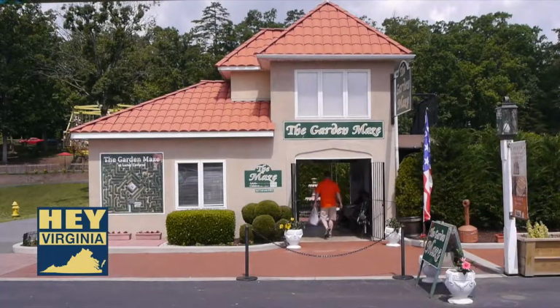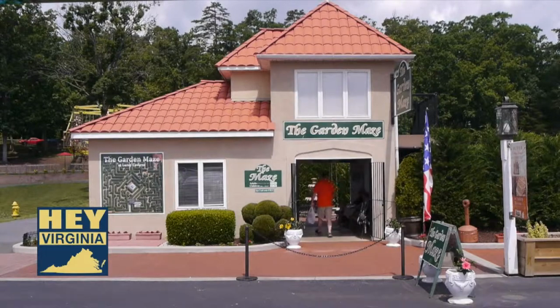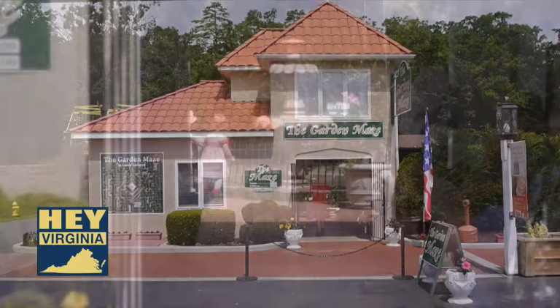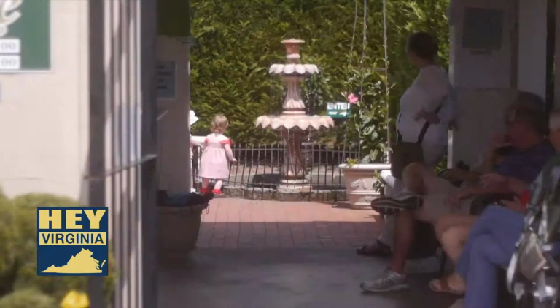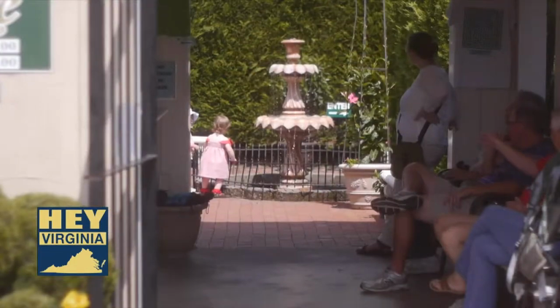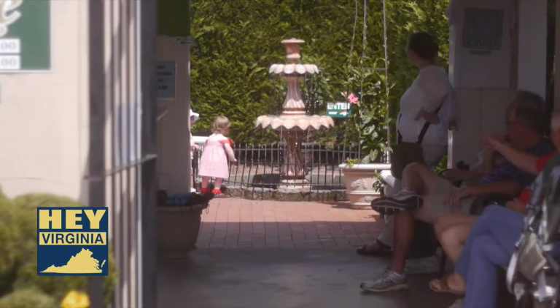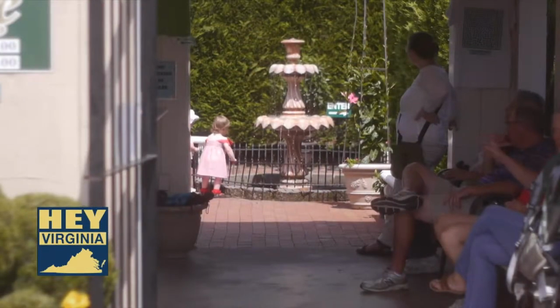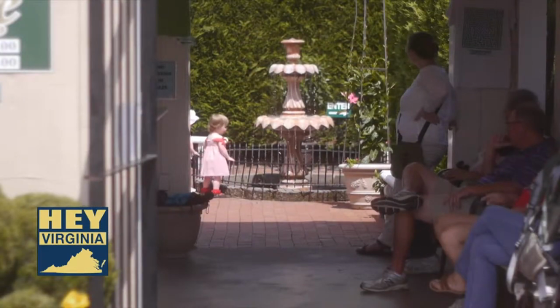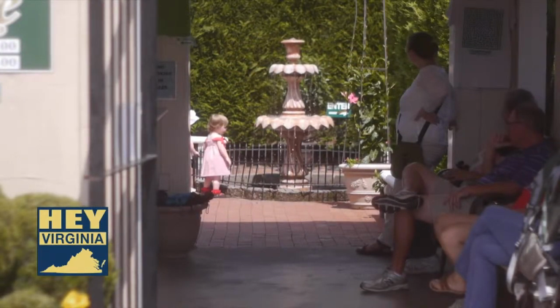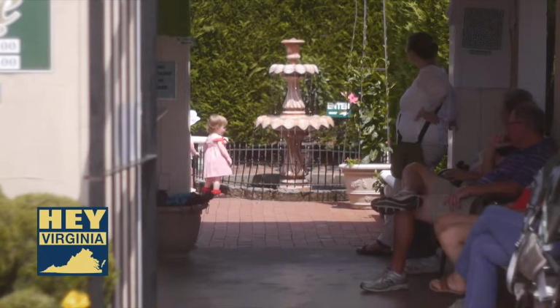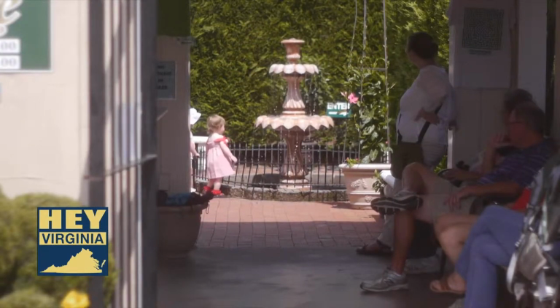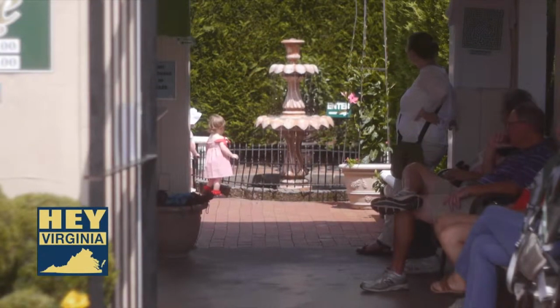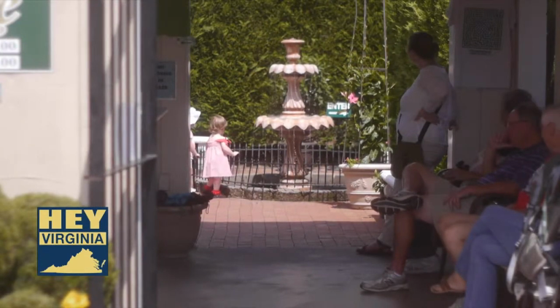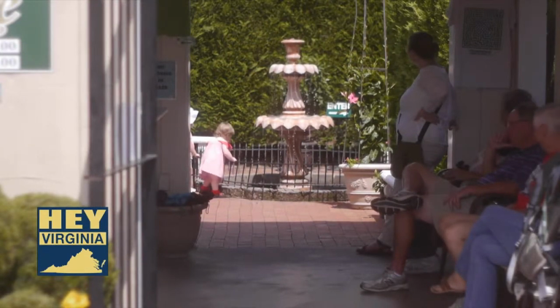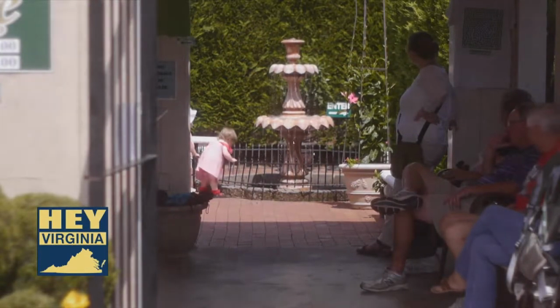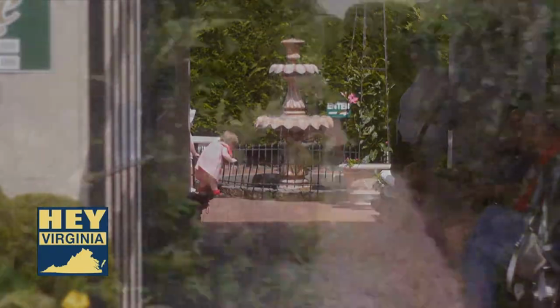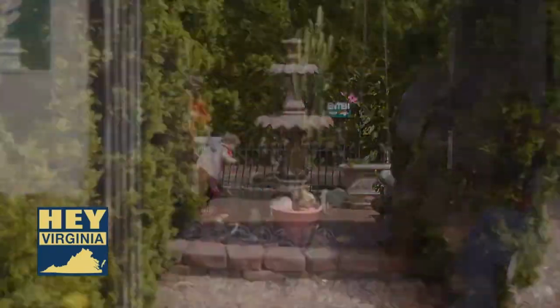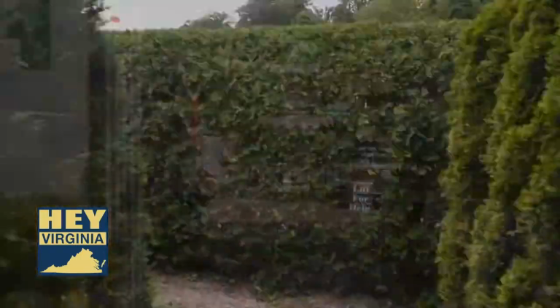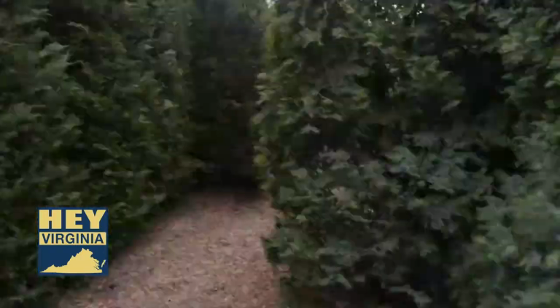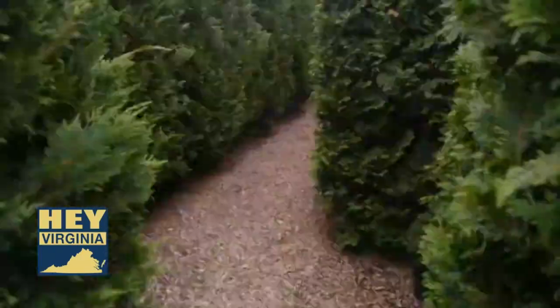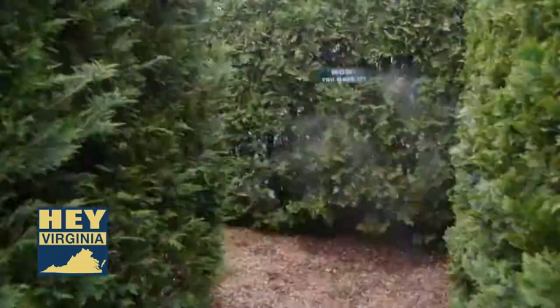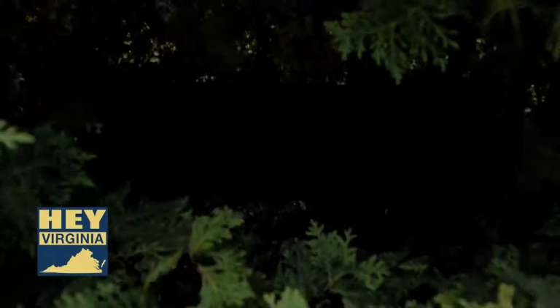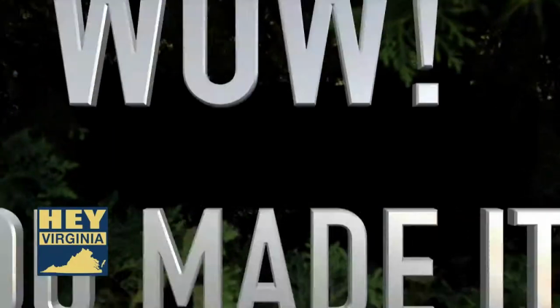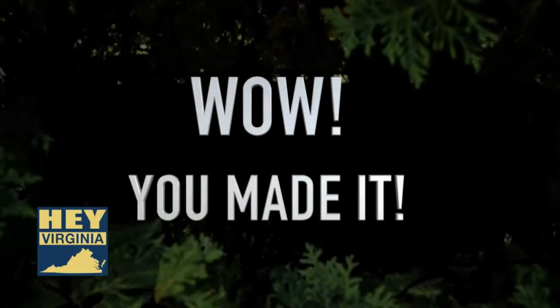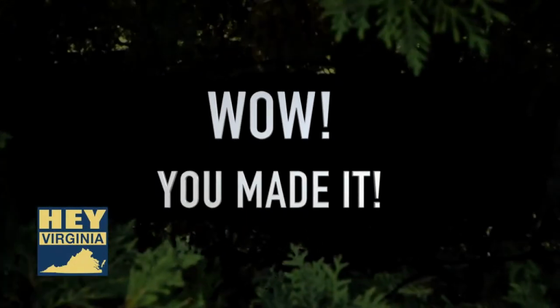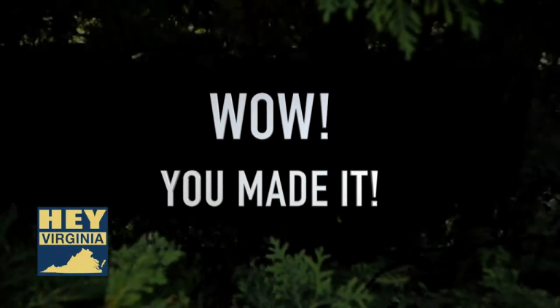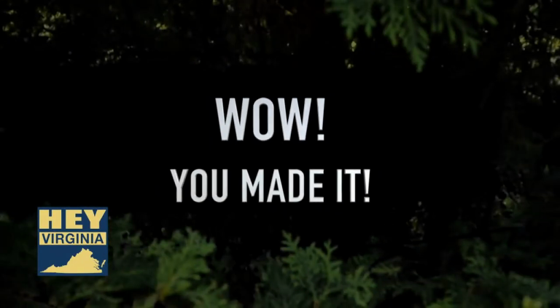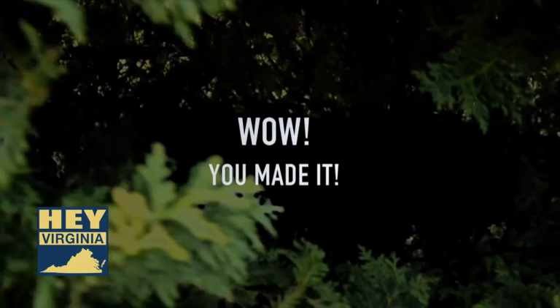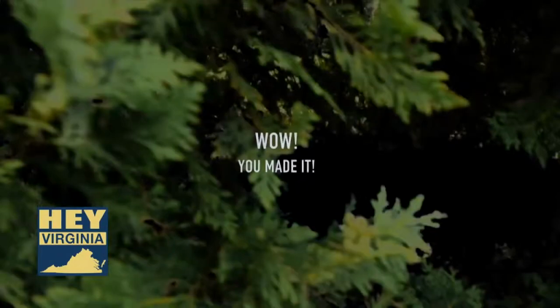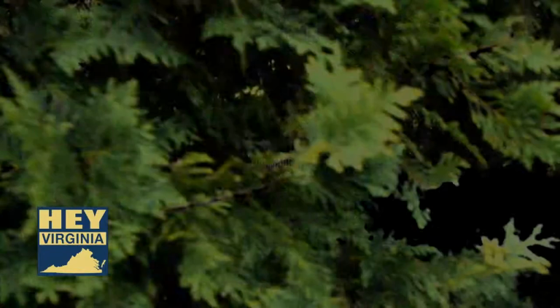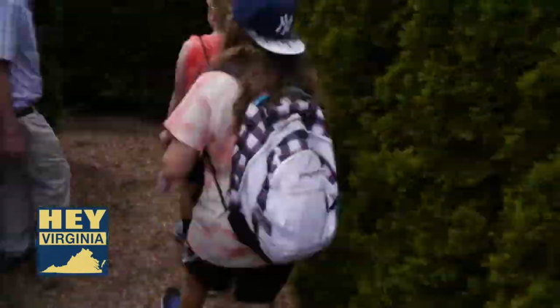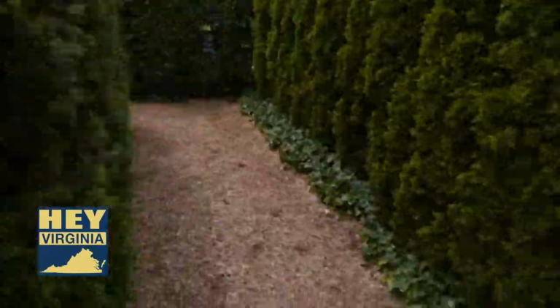Don't worry about a thing — you'll enter the garden maze and you'll find your way out. We jokingly tell our guests that we get everyone out at midnight, so don't worry about a thing.